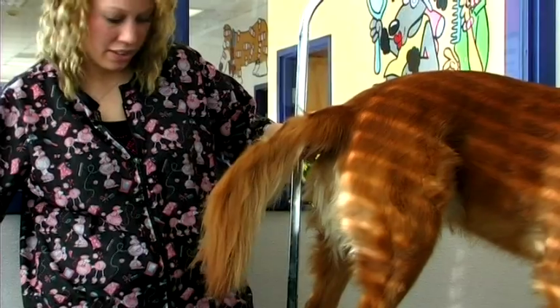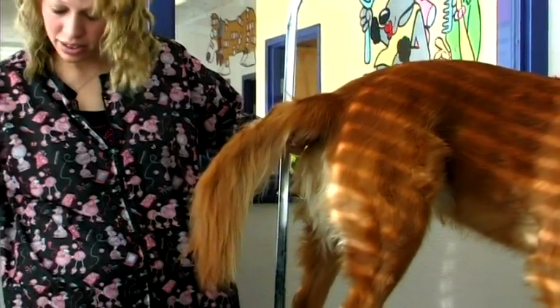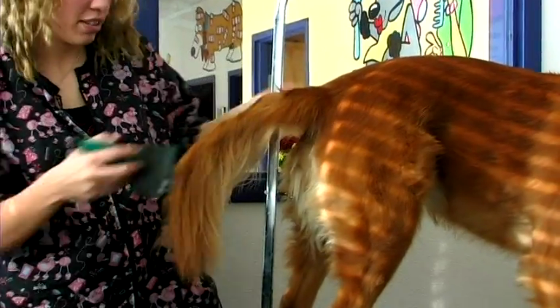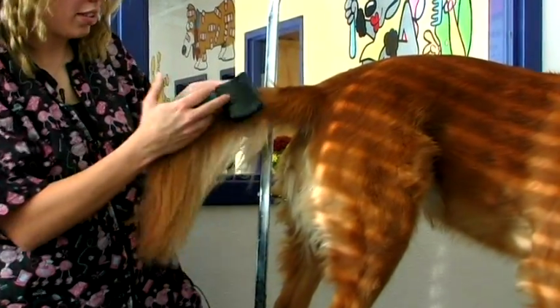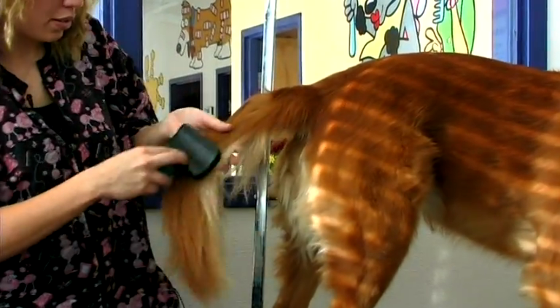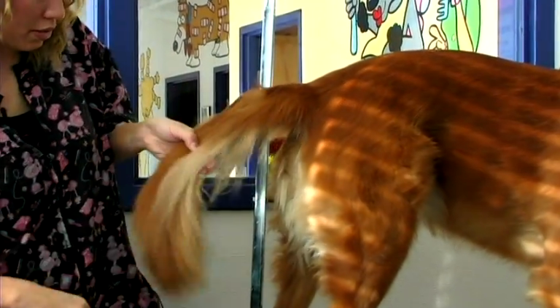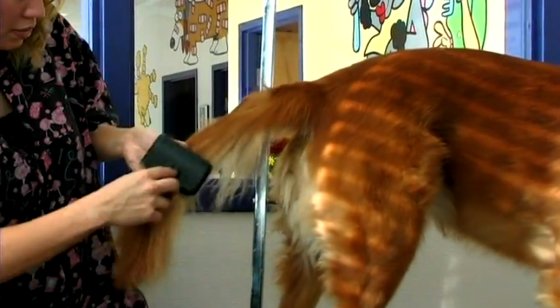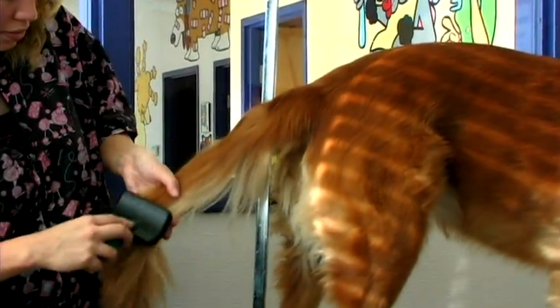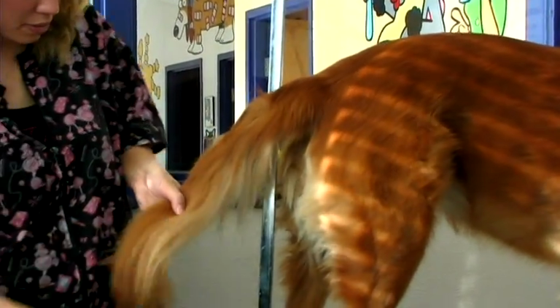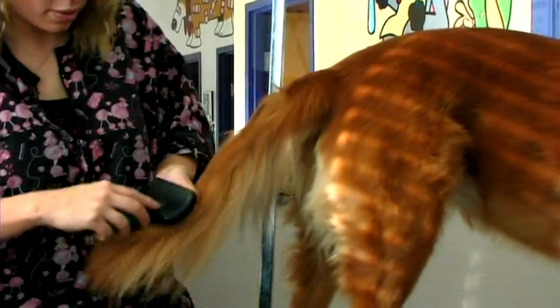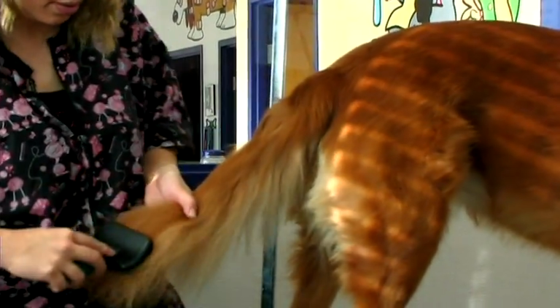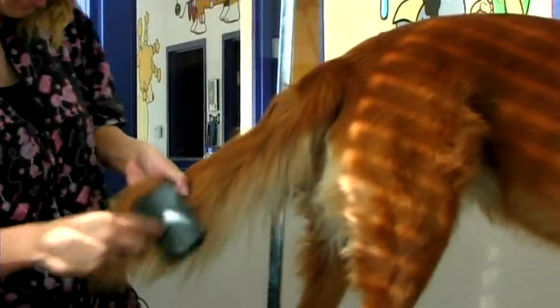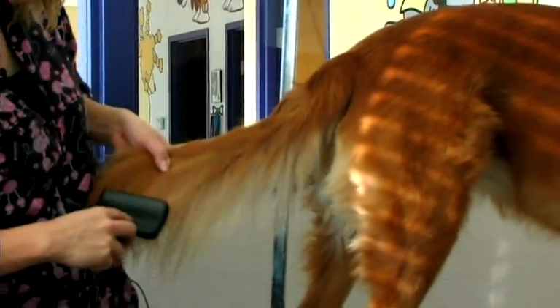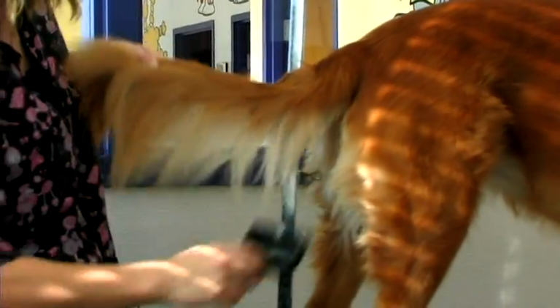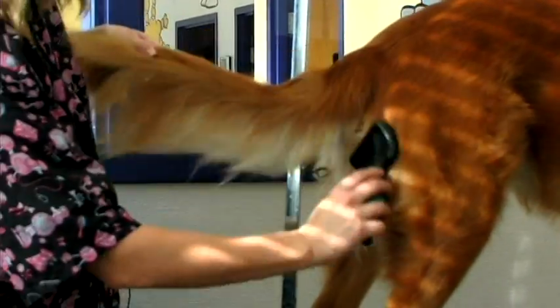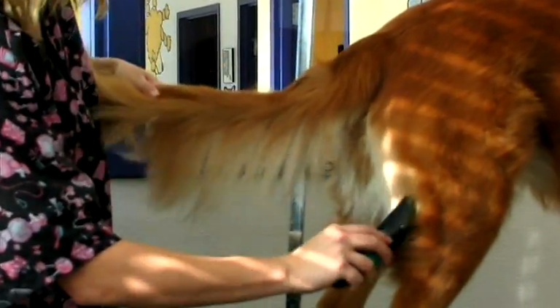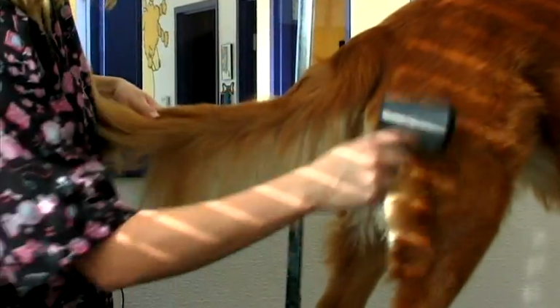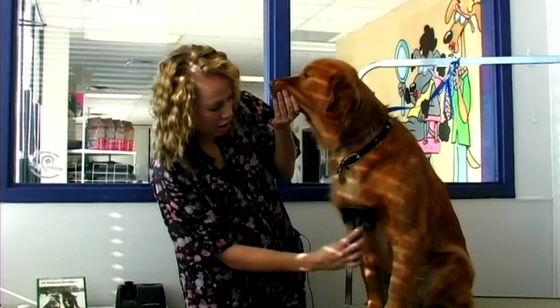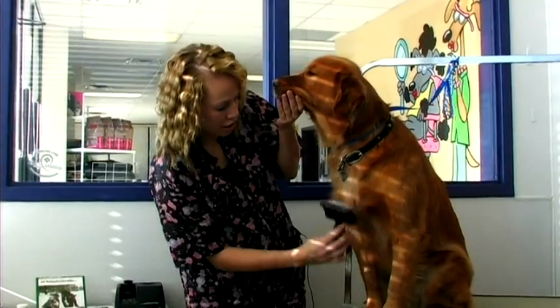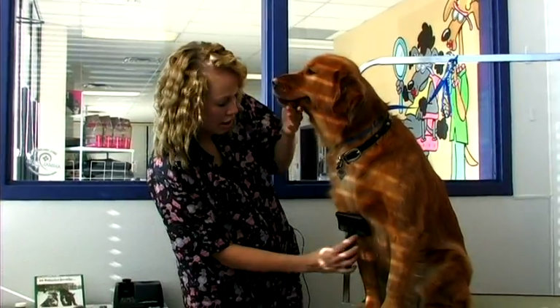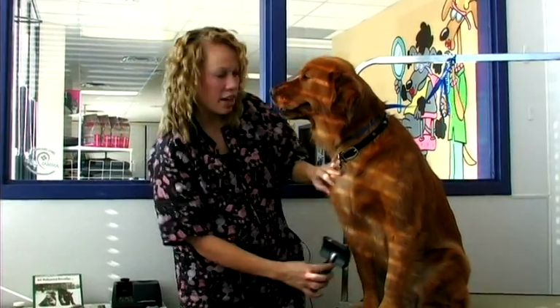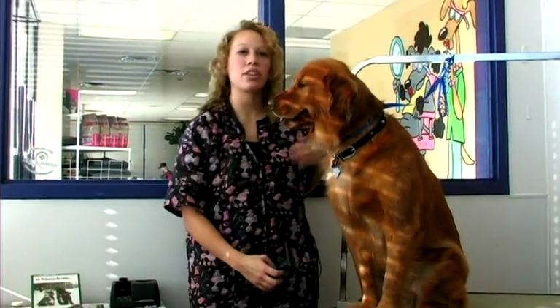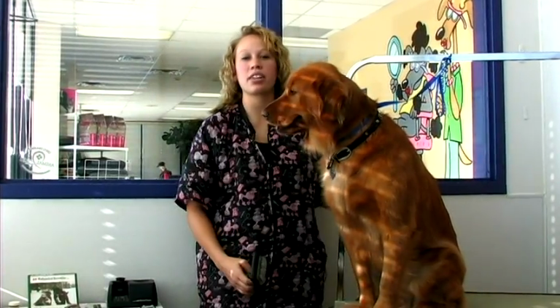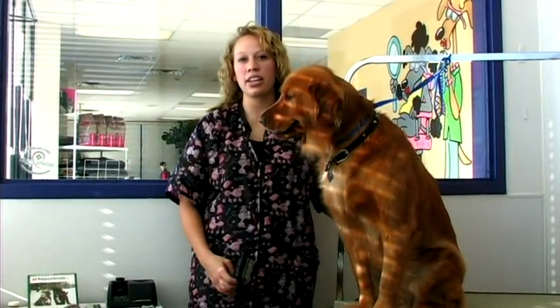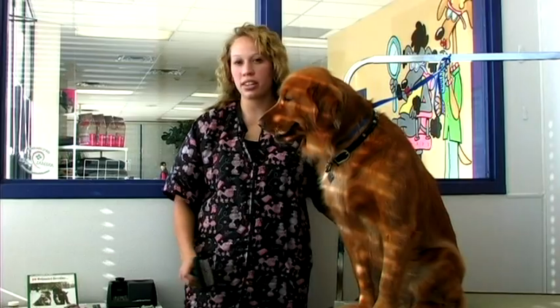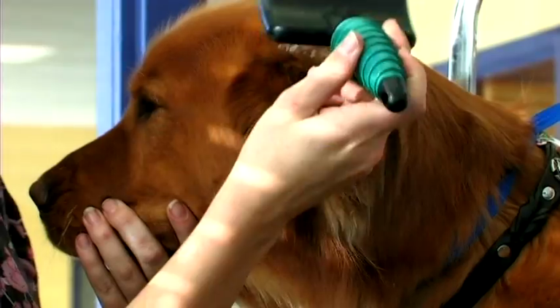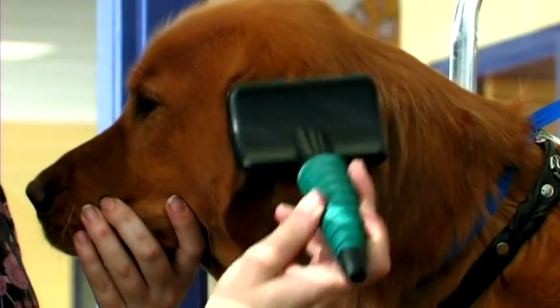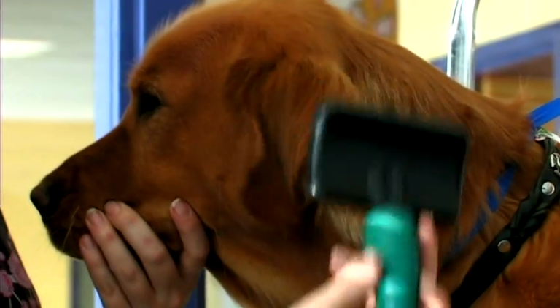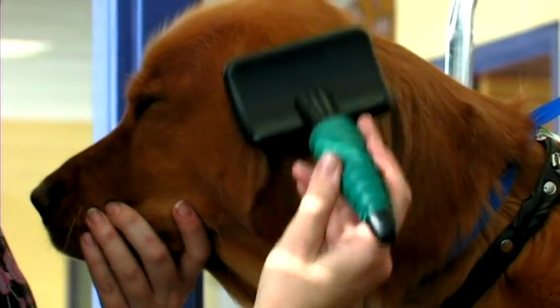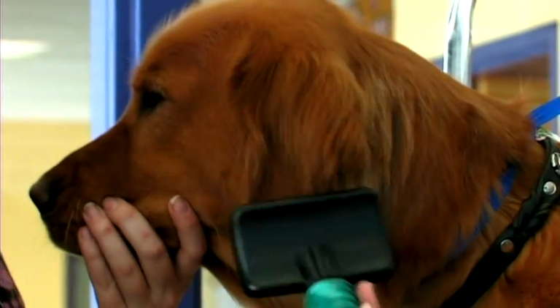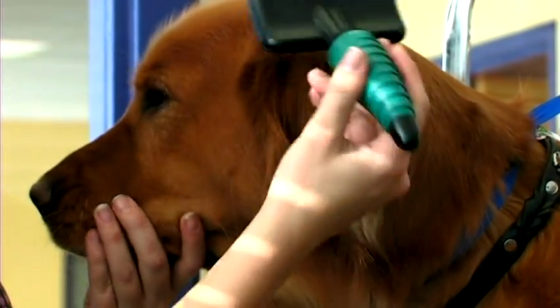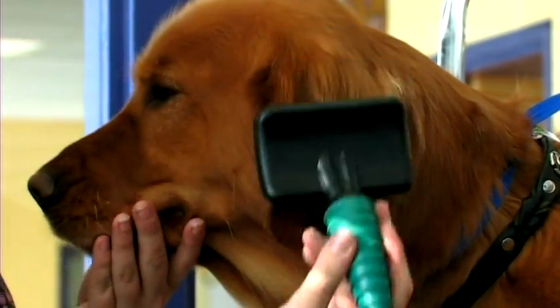Their tail can be left long and natural. You'll want to make sure when brushing them out with a slicker brush, you pay close attention to their chest as well as their thighs and their tail and behind their ears, because those are prone to mats.